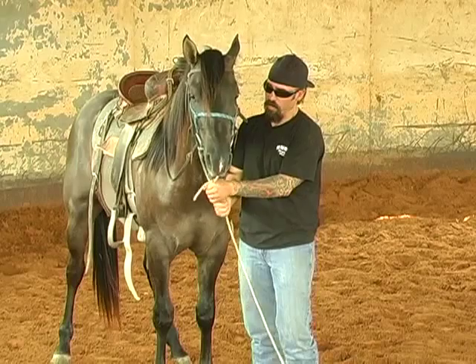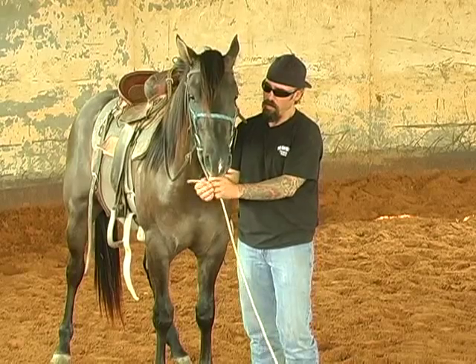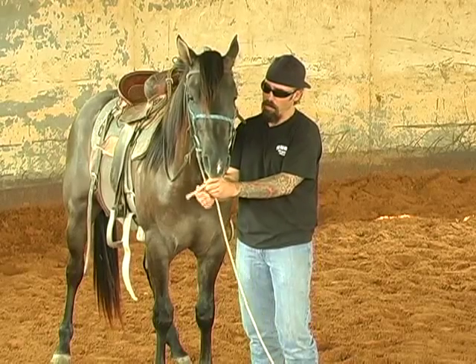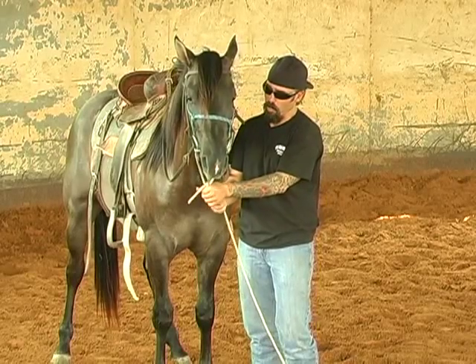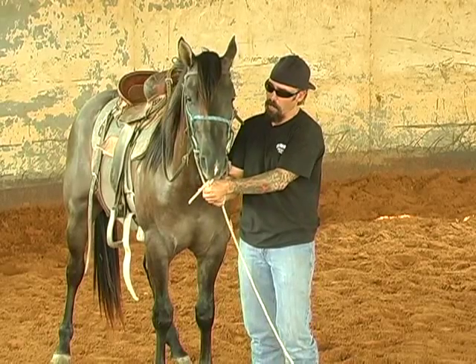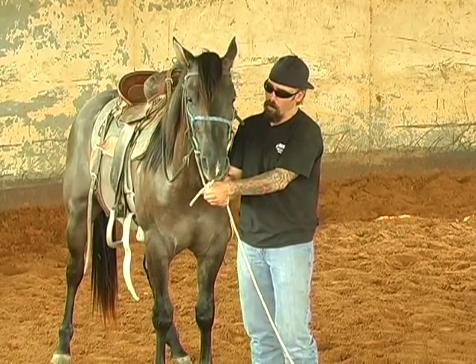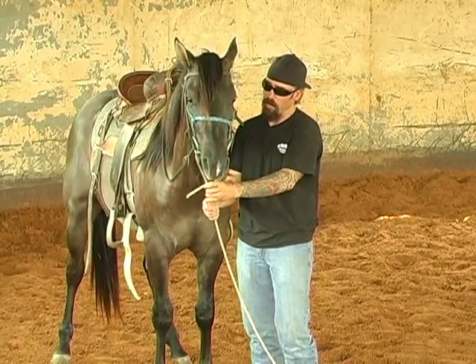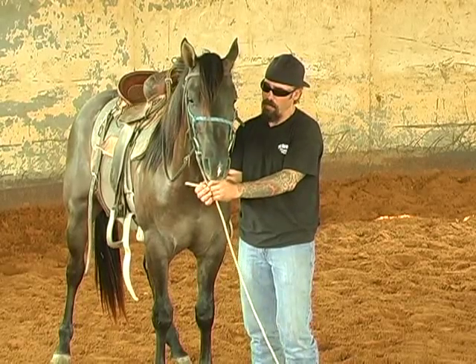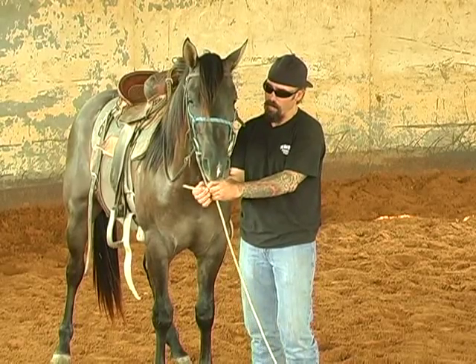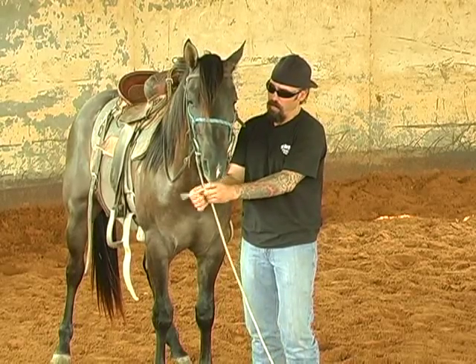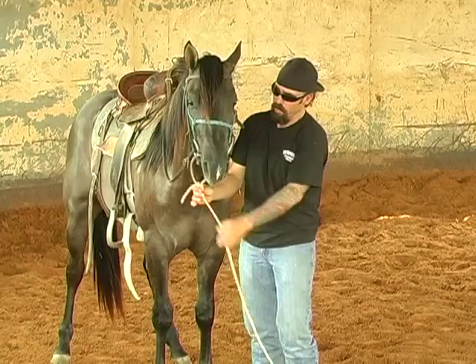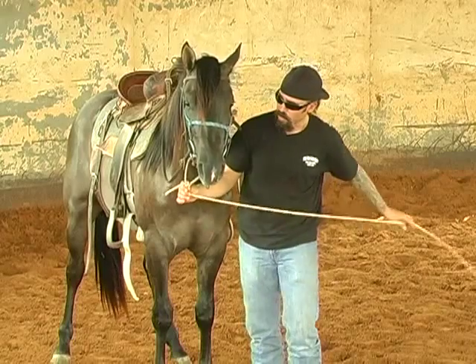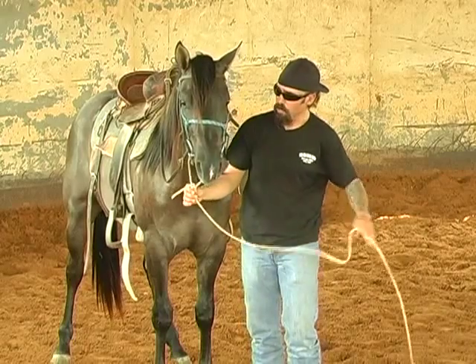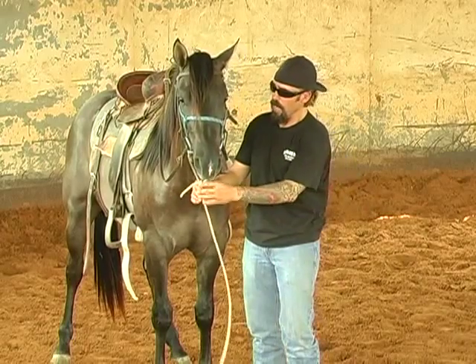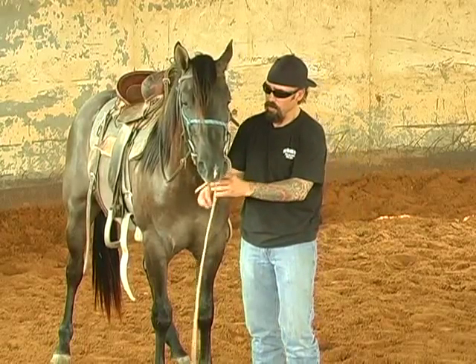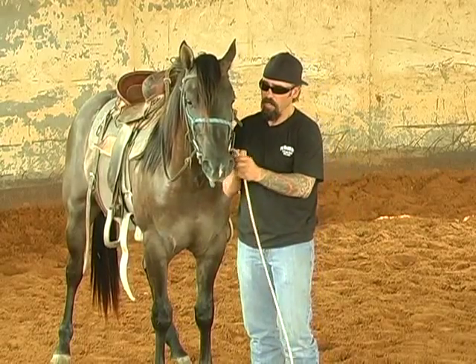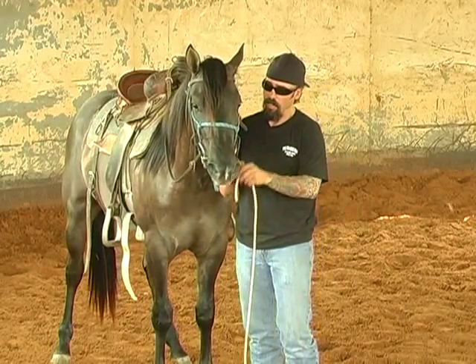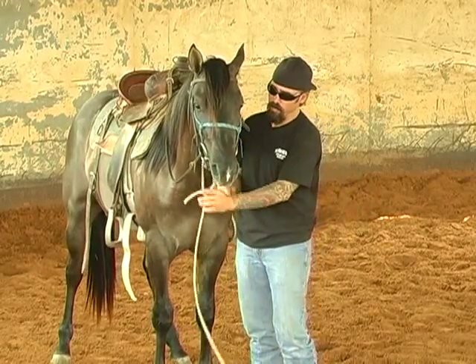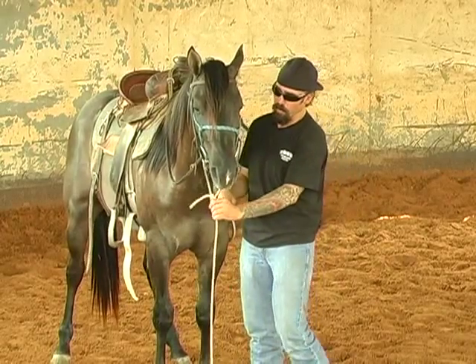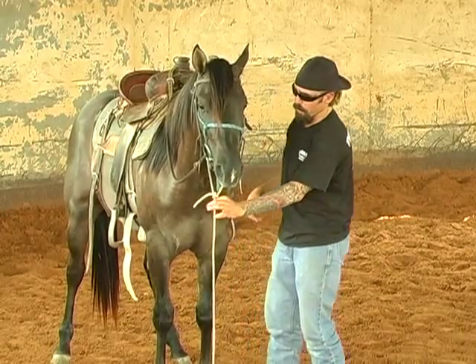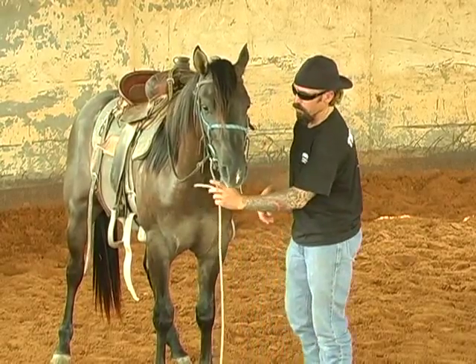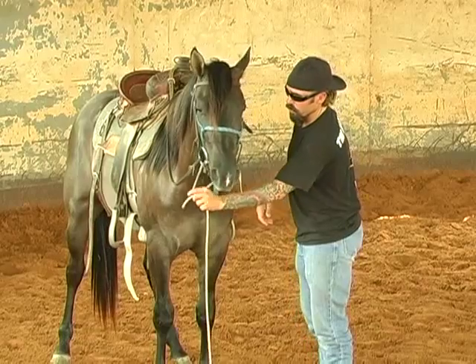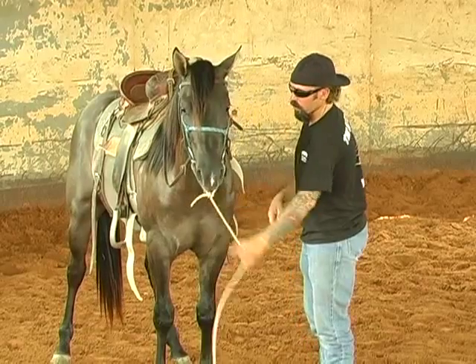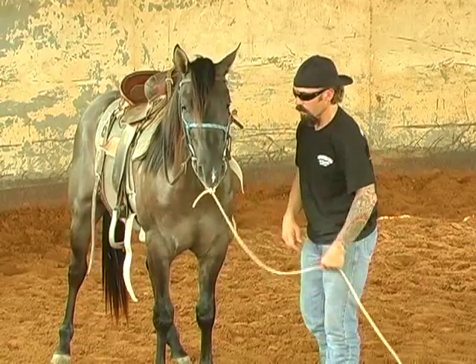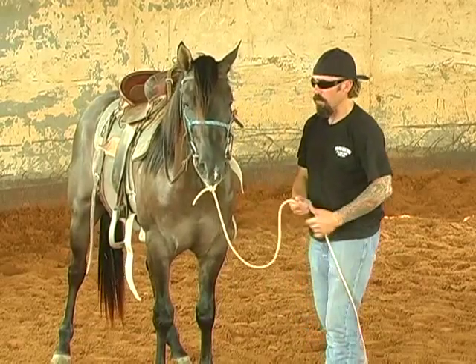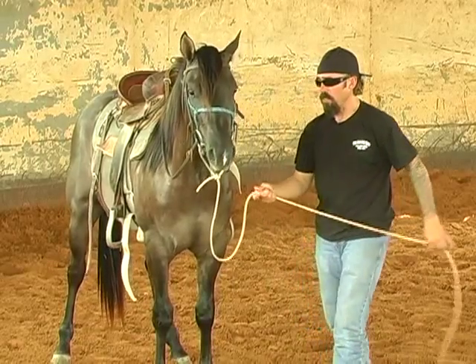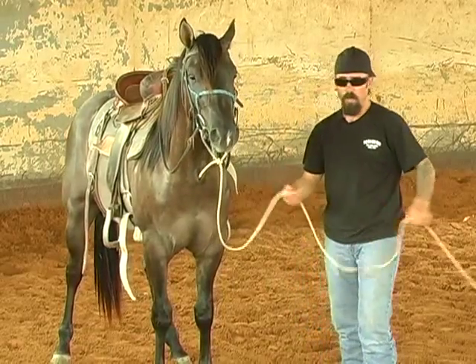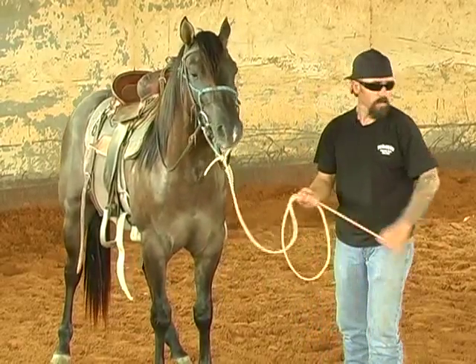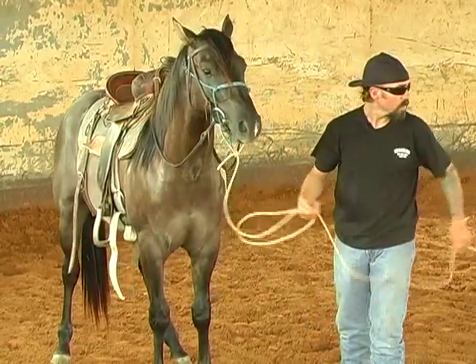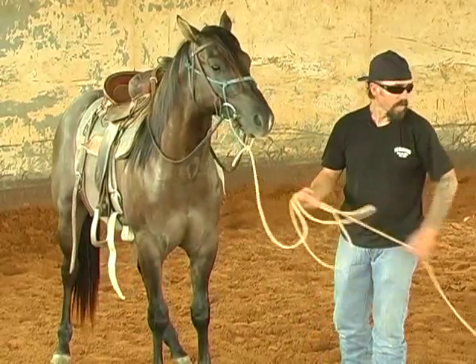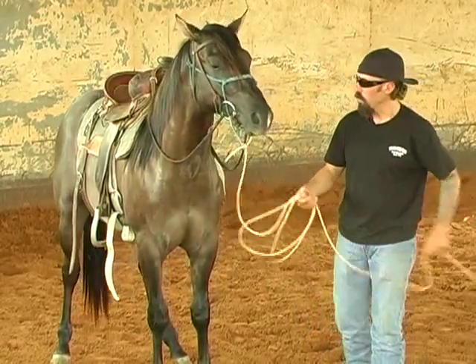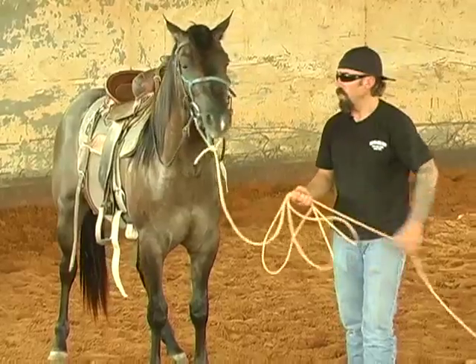I can just stop and turn, go both ways. If I had something that was just attached on the side, having it in the middle makes it easier for him to stop and change and go both directions without an equipment change.